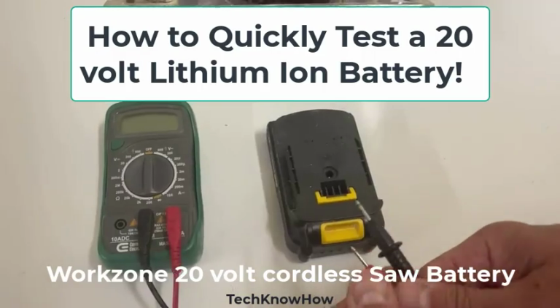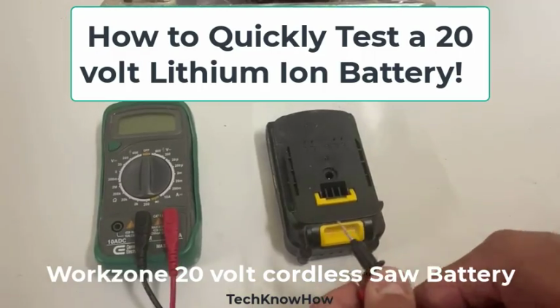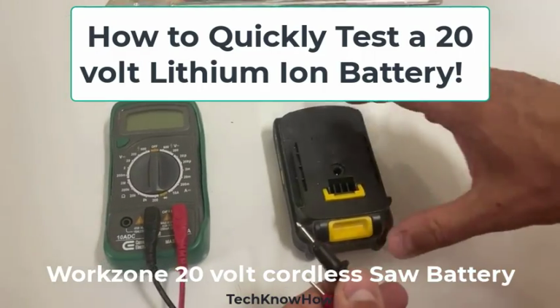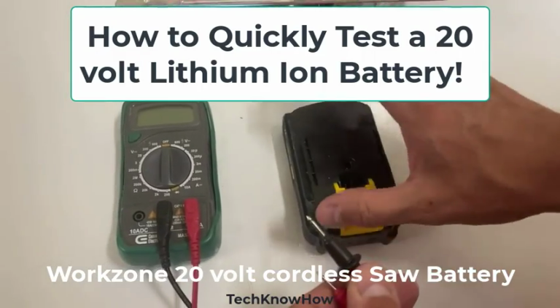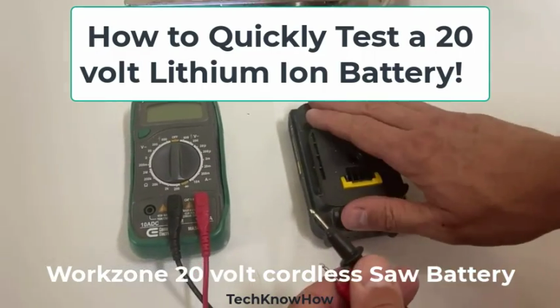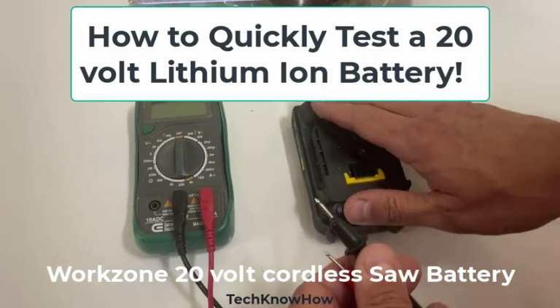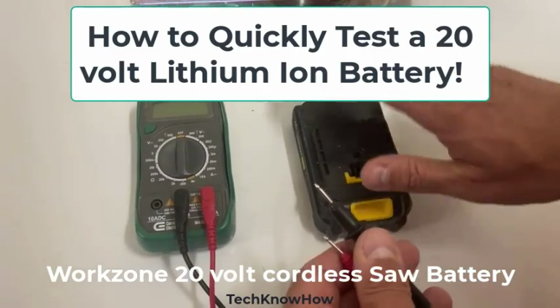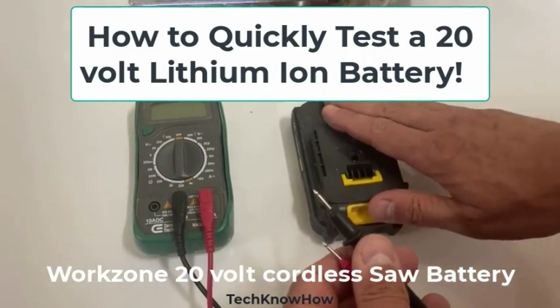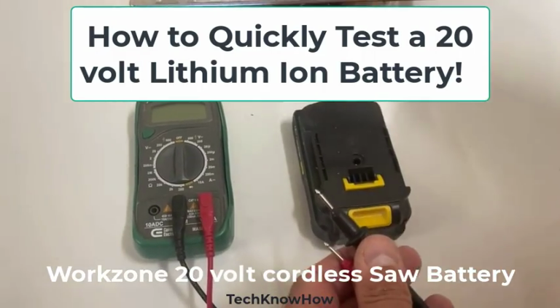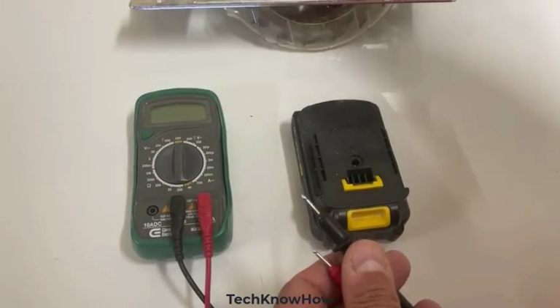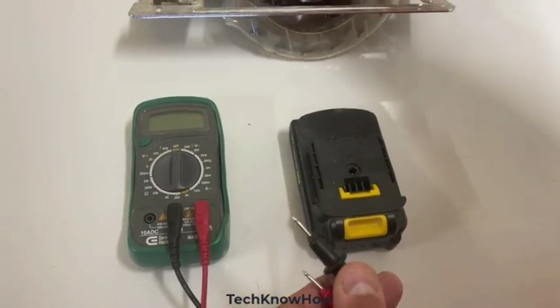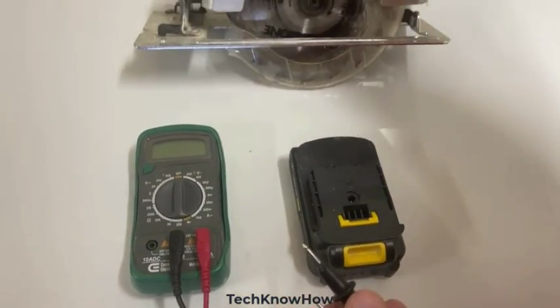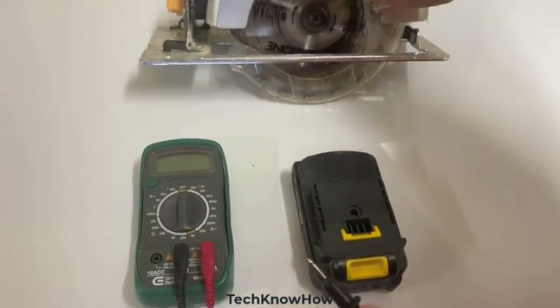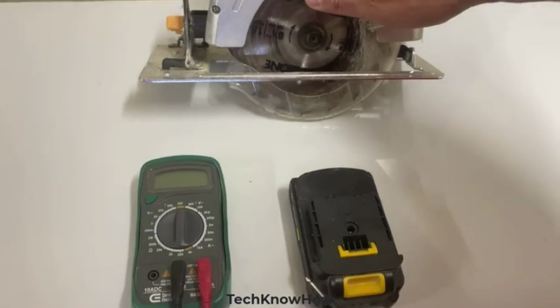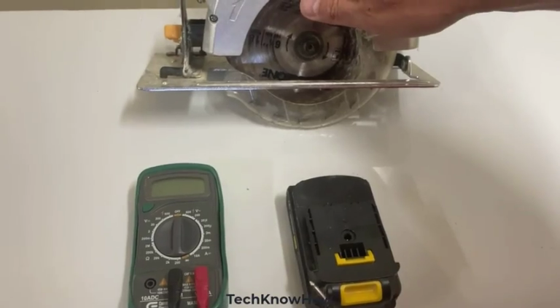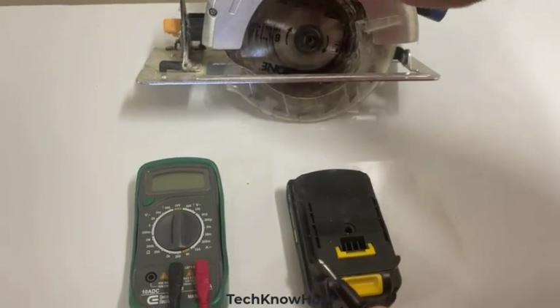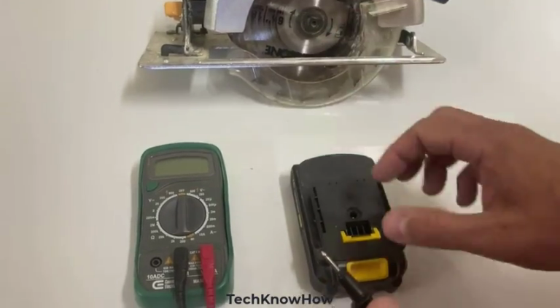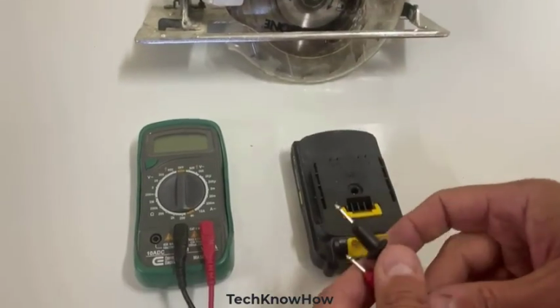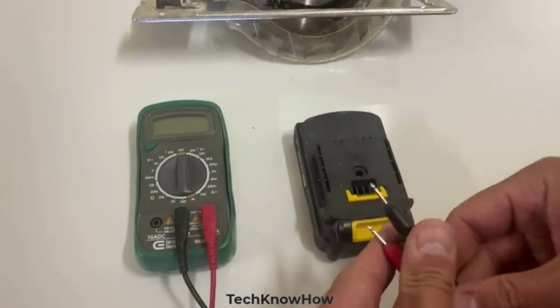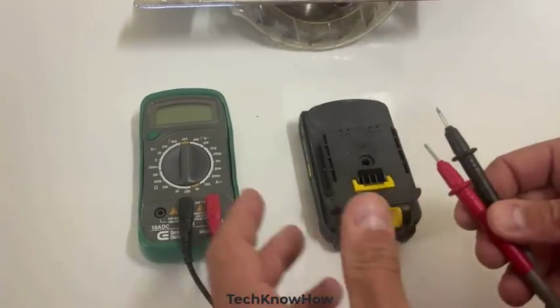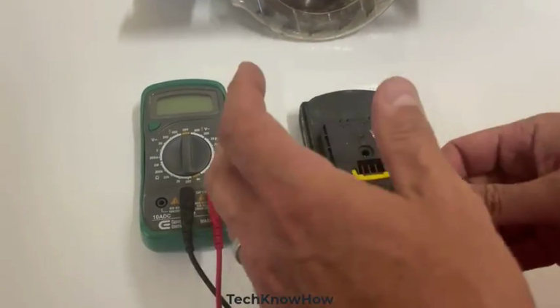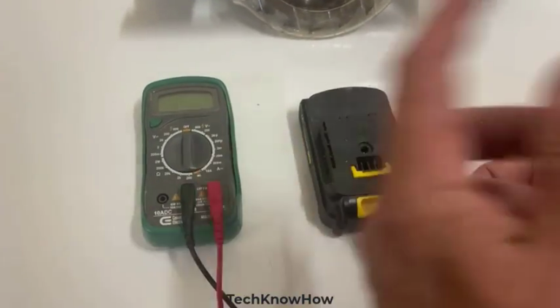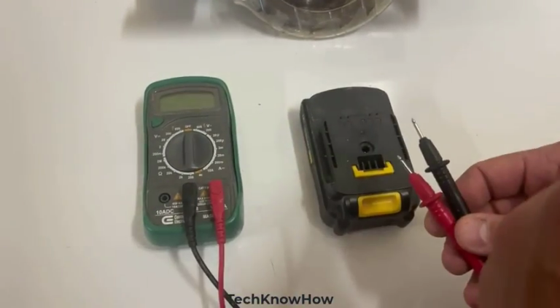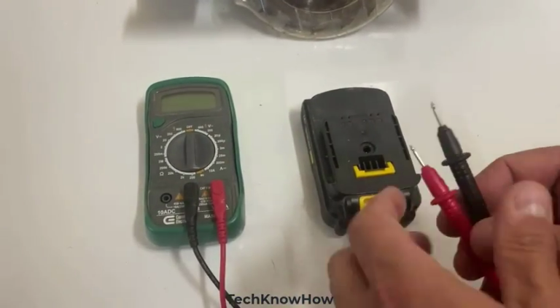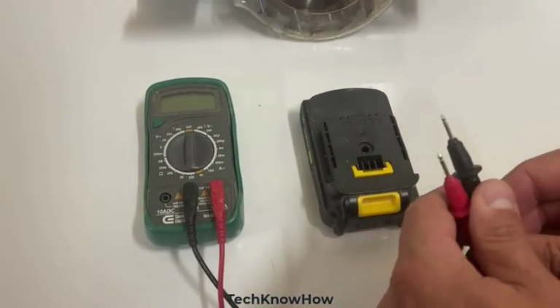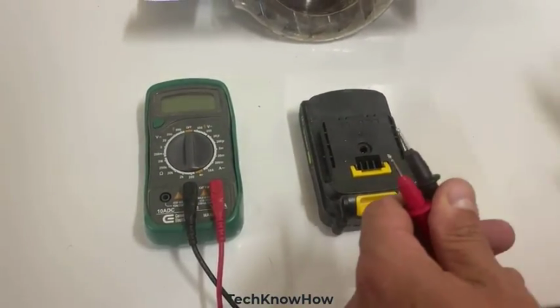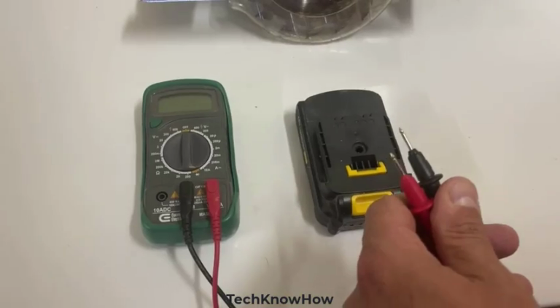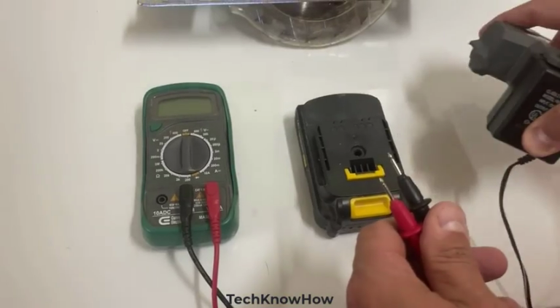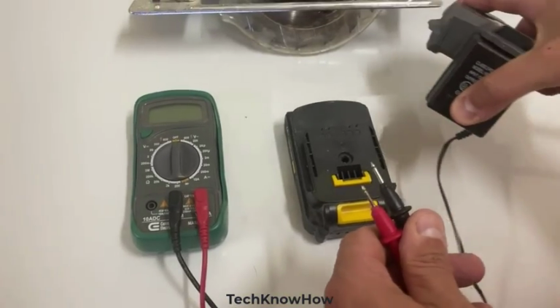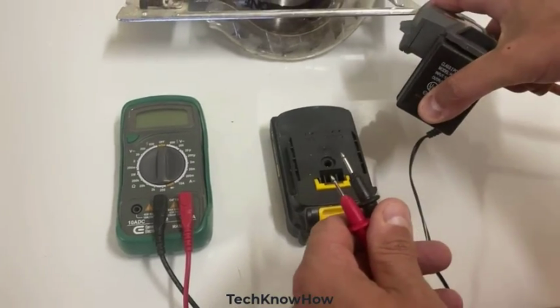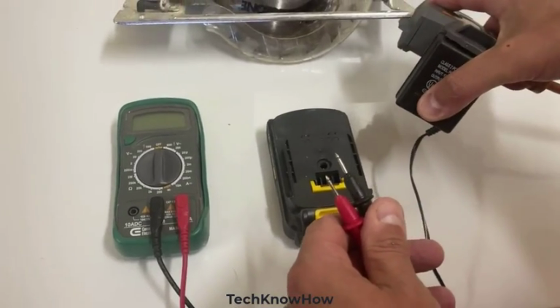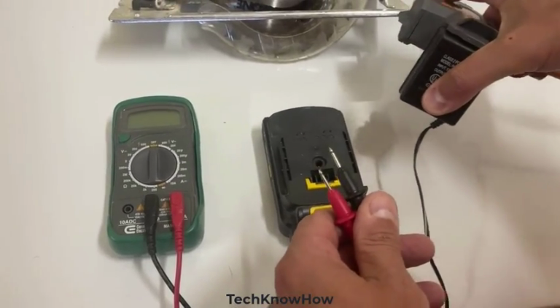Today I'm going to show you how to check this battery, which is a 20 volt battery for this saw right here. We already checked in the previous video the charger that came with it. We checked this and that was good.